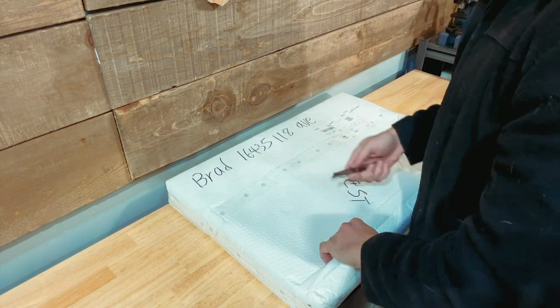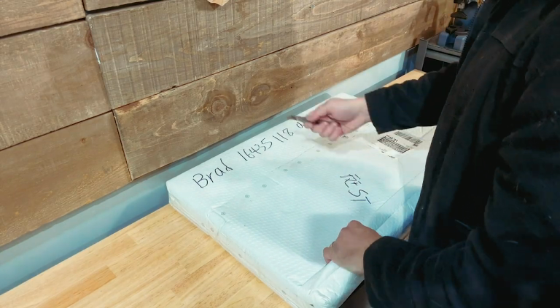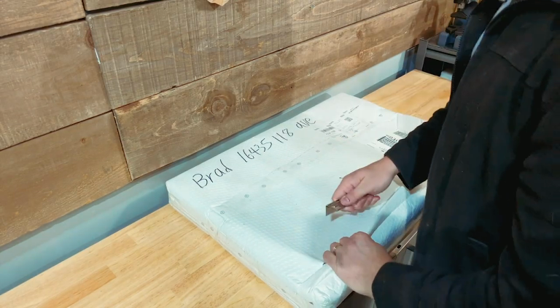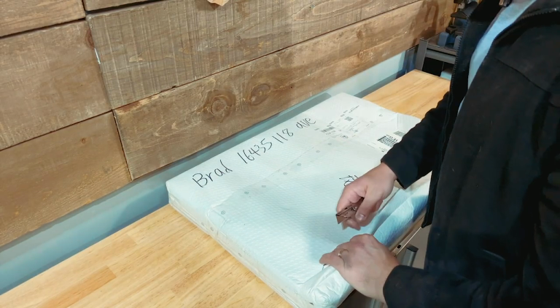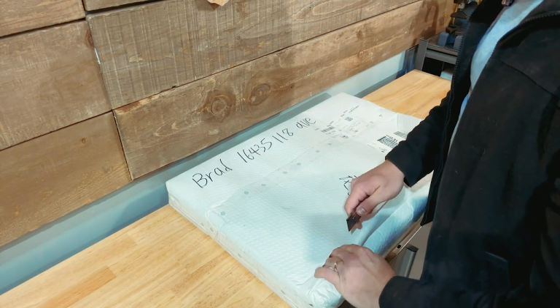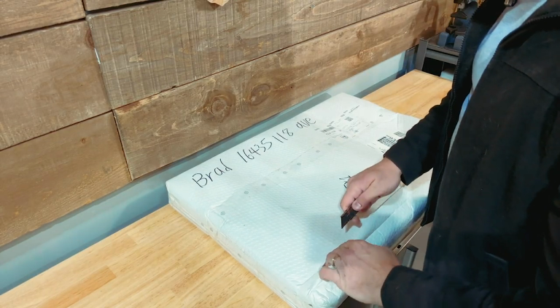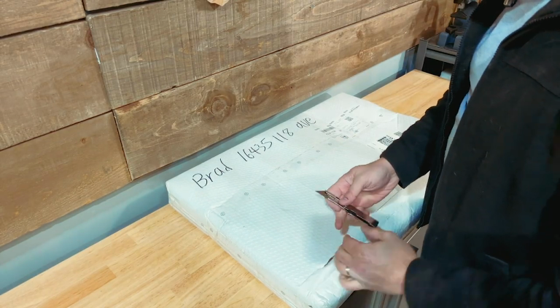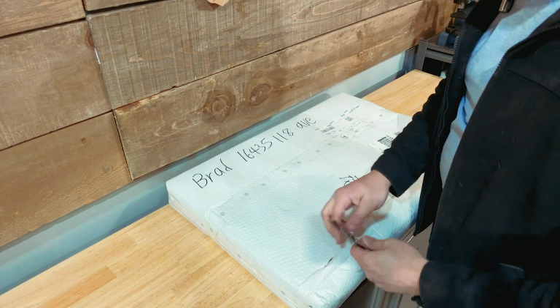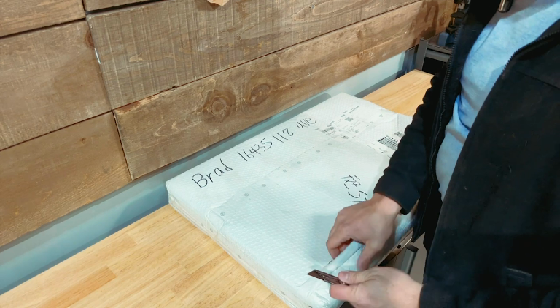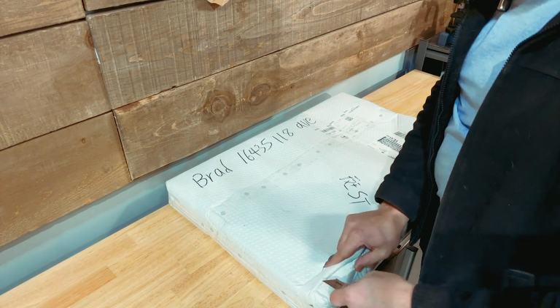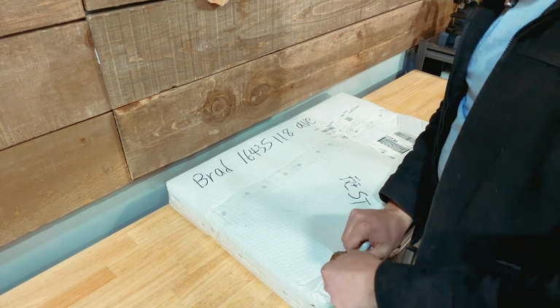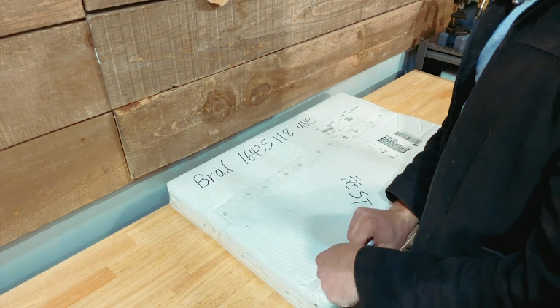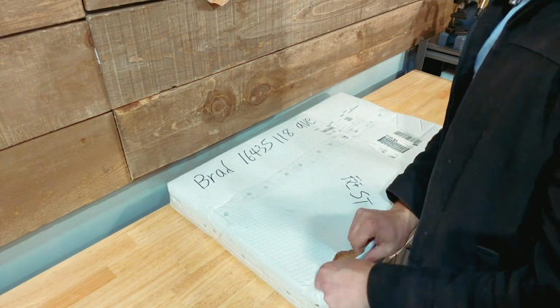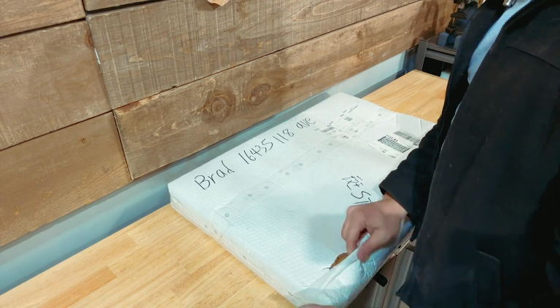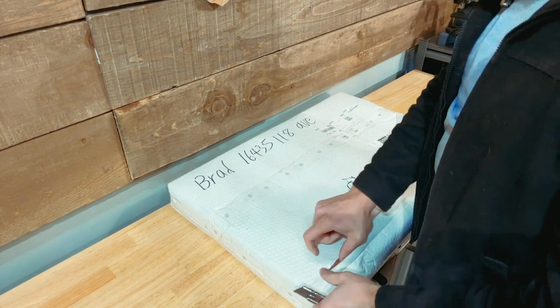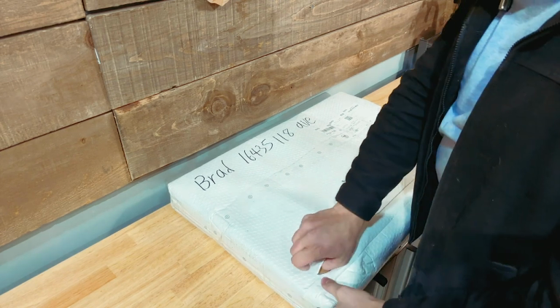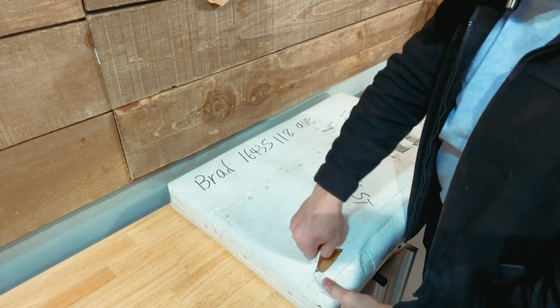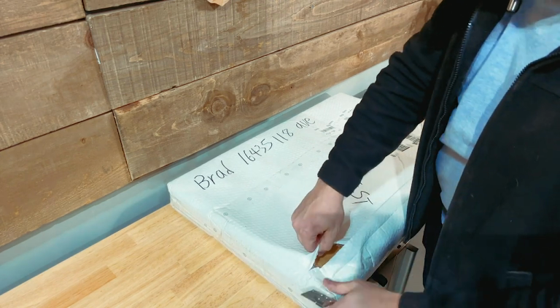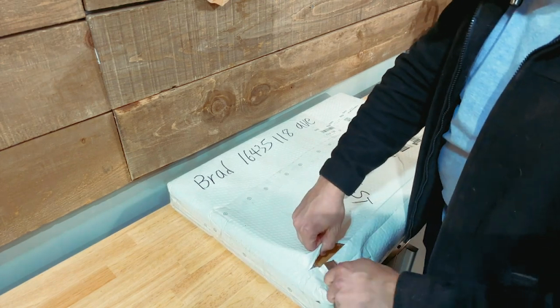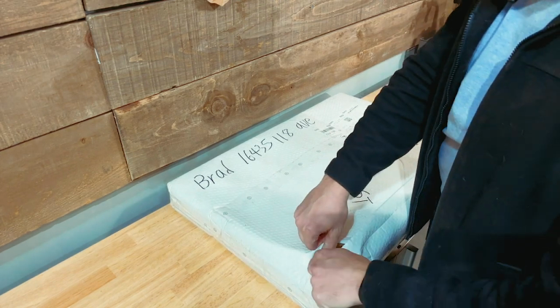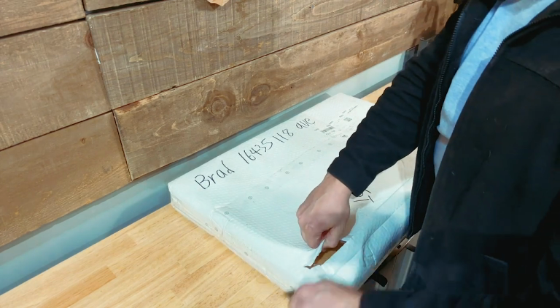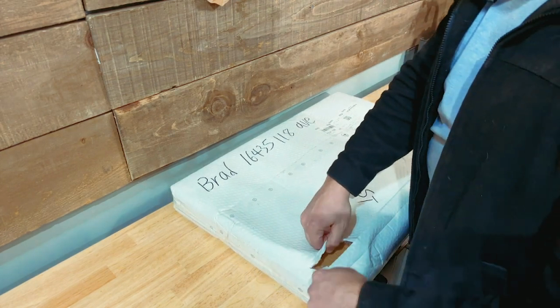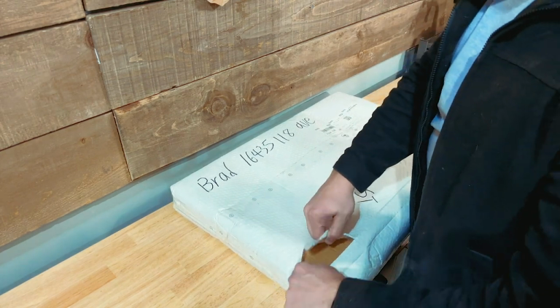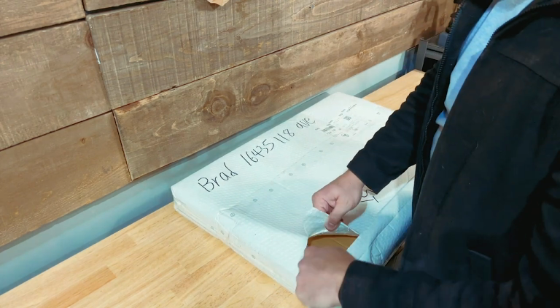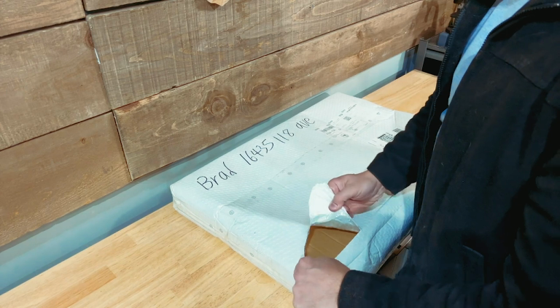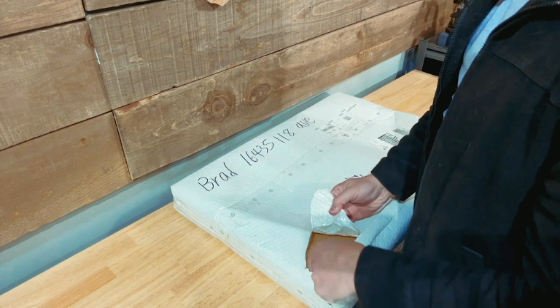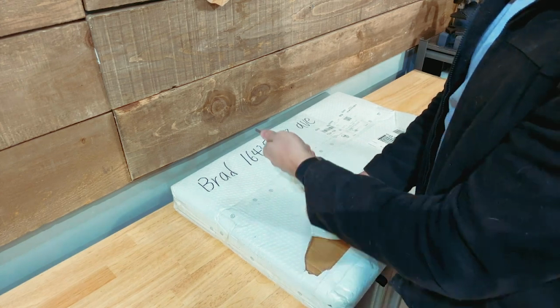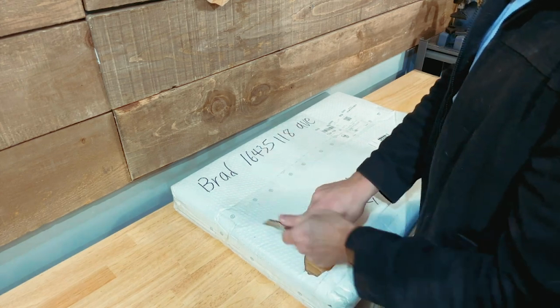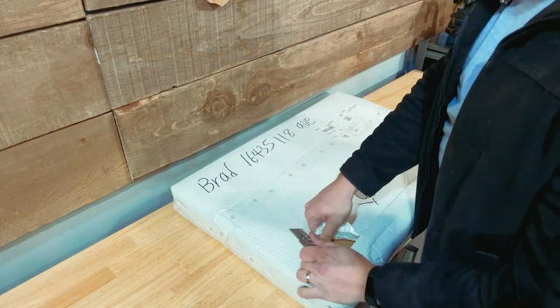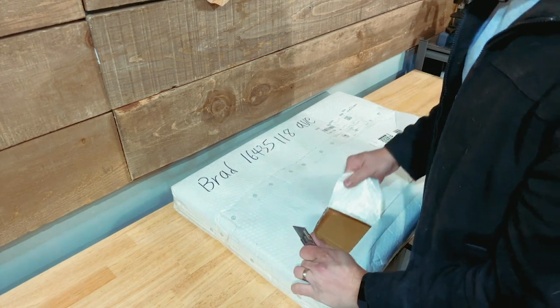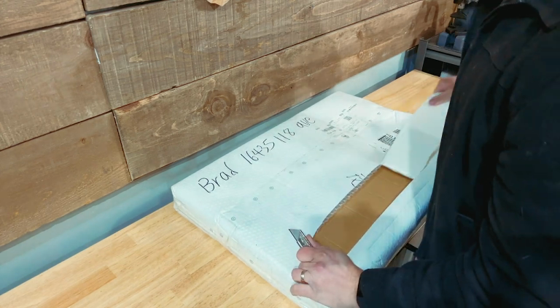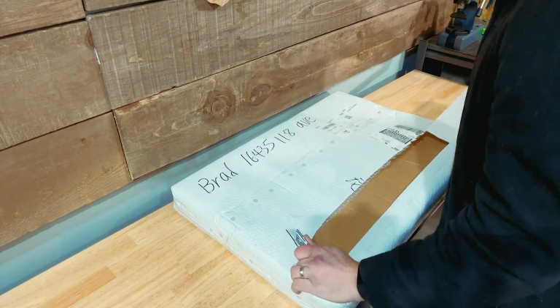I know you guys can see the address there — that's not my home. That's the address of the shop. So if you're ever looking to send me something, that's where it goes.